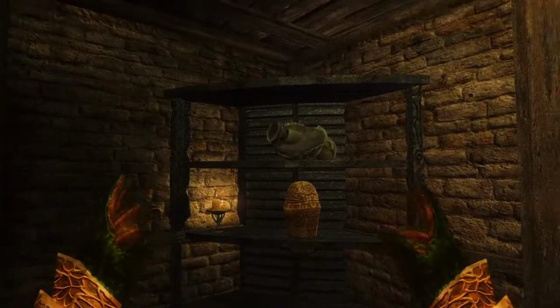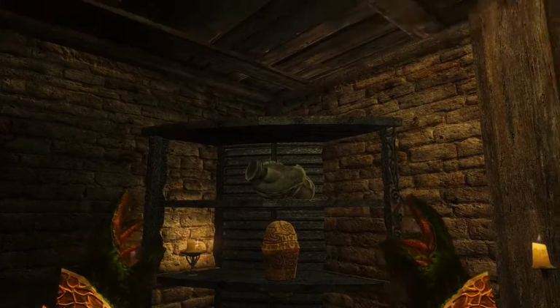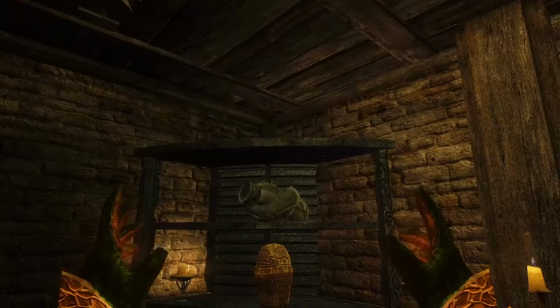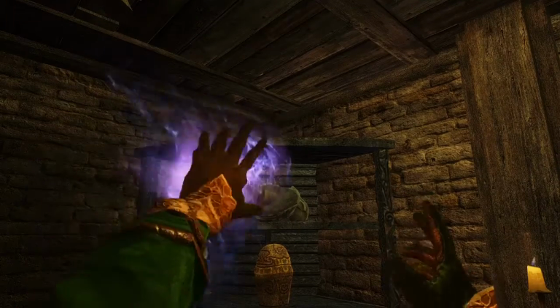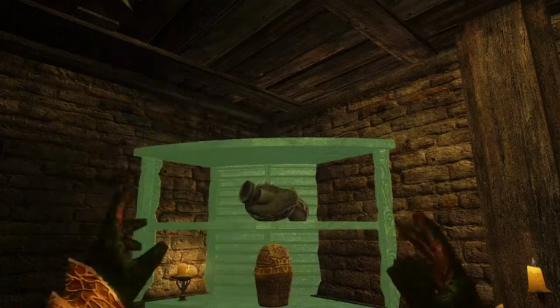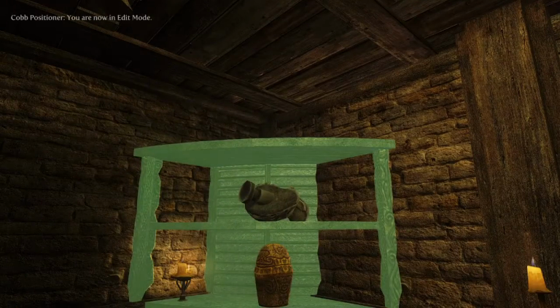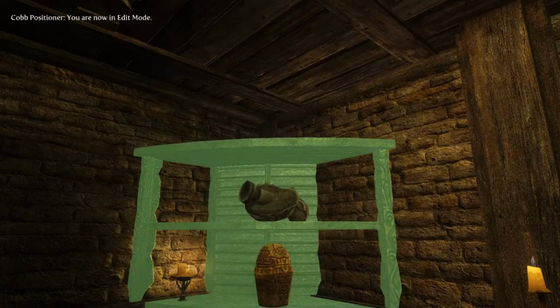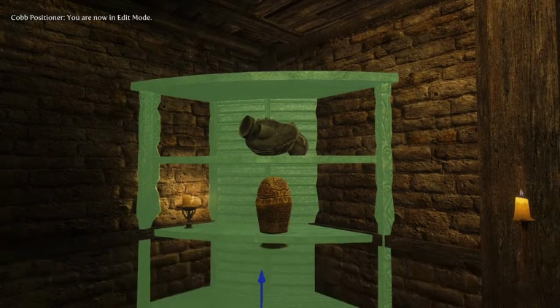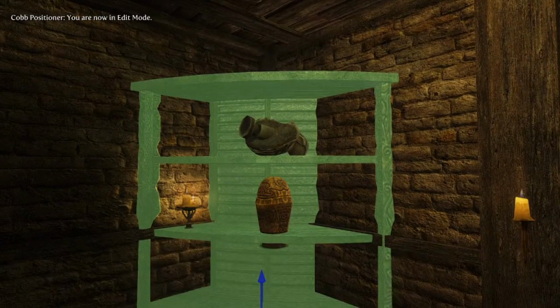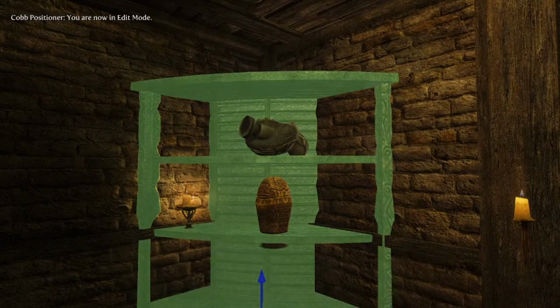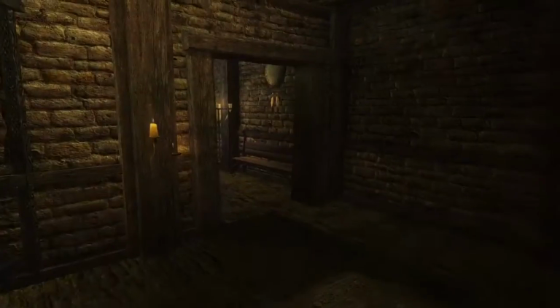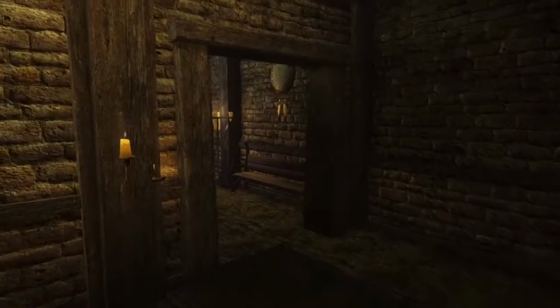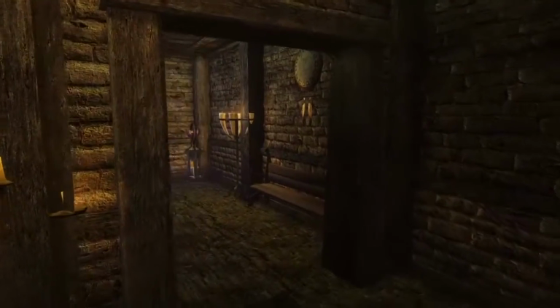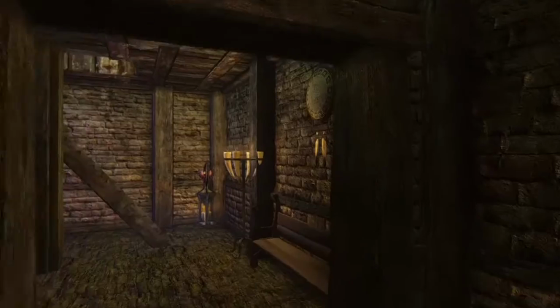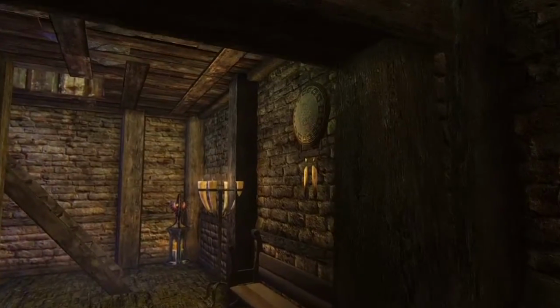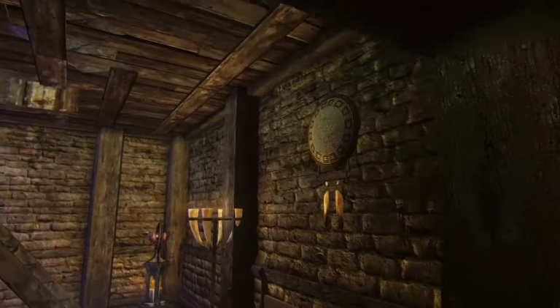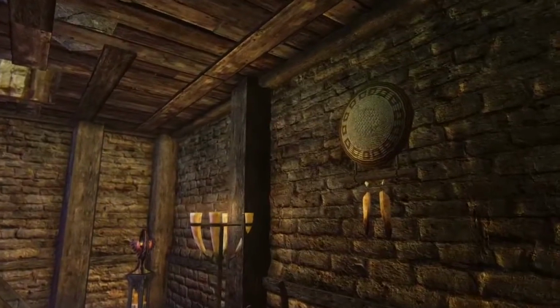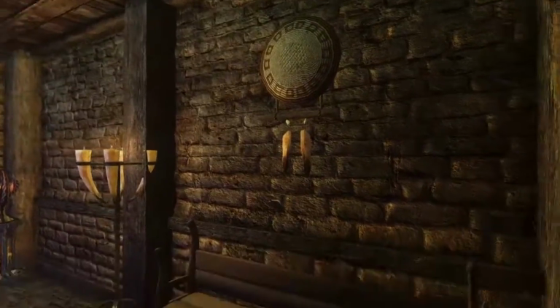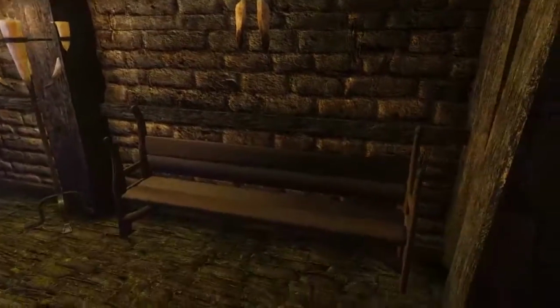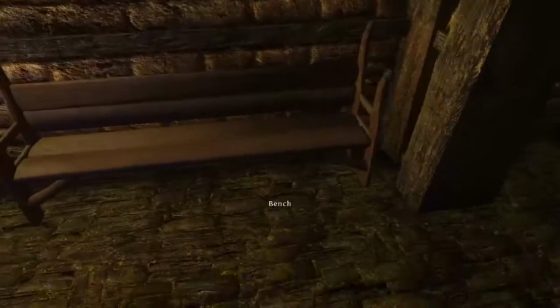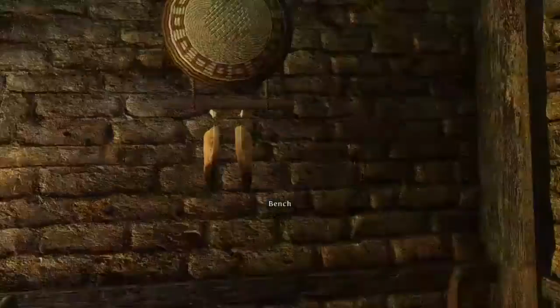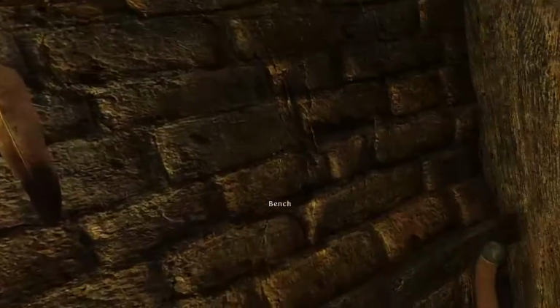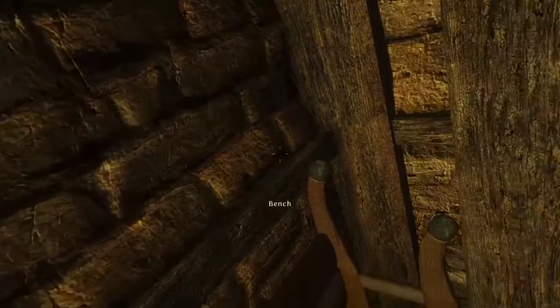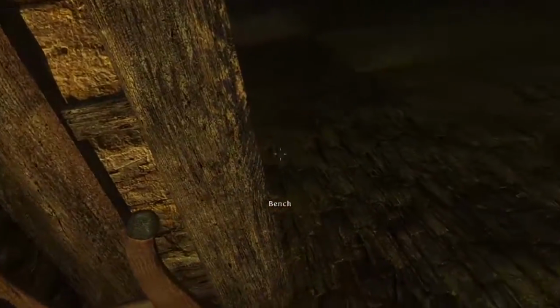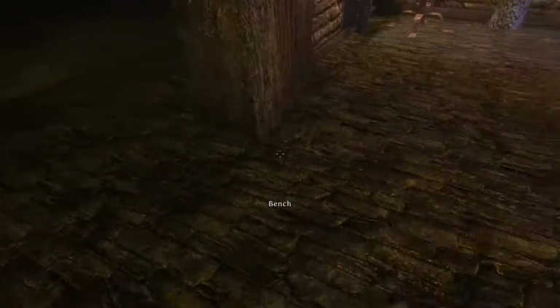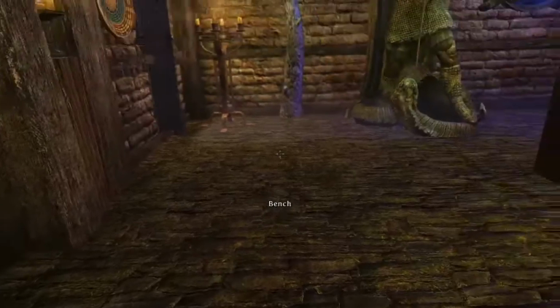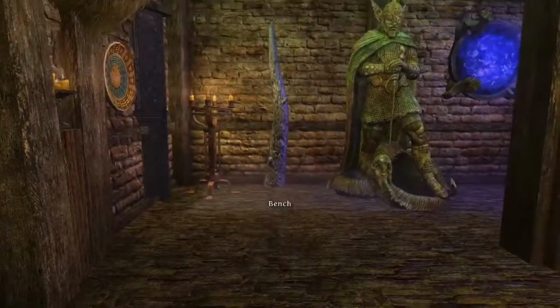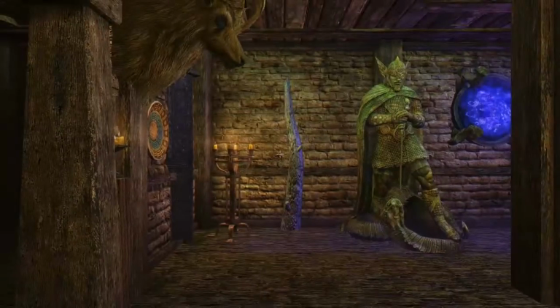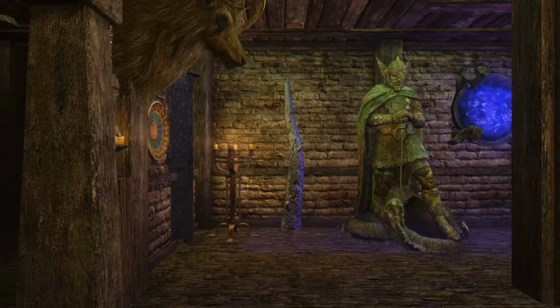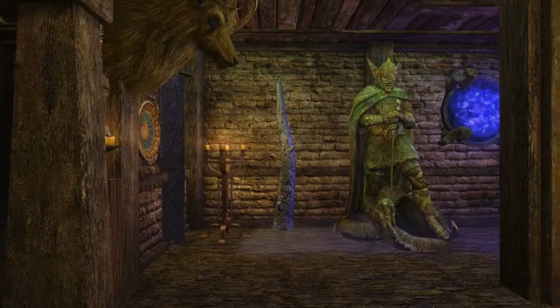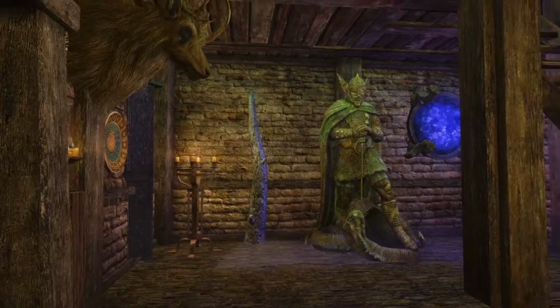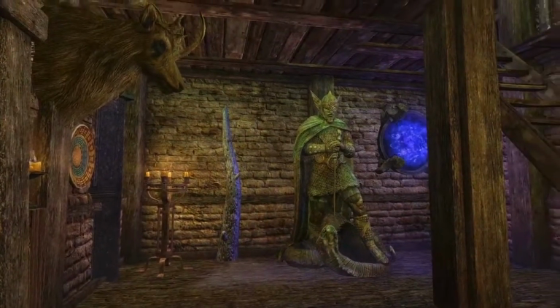Another thing I'd love to see is something like a duplicator for items. Whenever you want to place multiple of the same objects in a row it can get a little bit tedious going into your inventory every time. Dropping multiple of the same objects at the same time didn't seem to work for me.